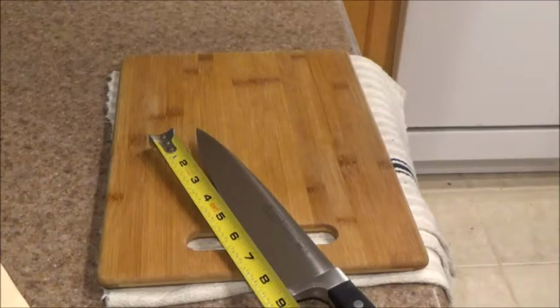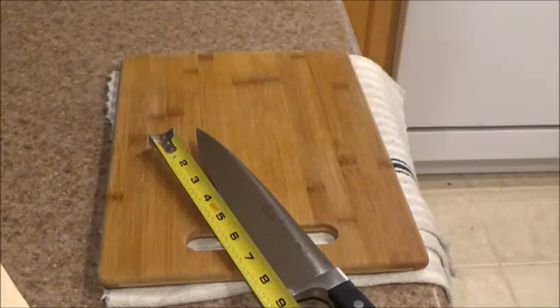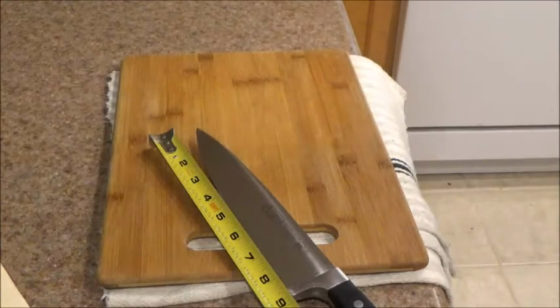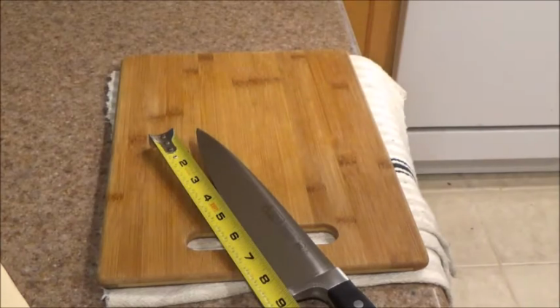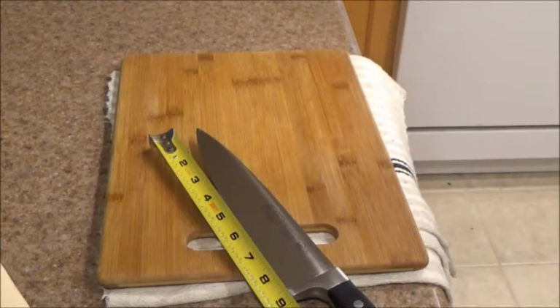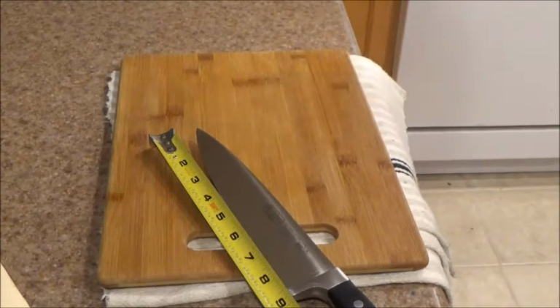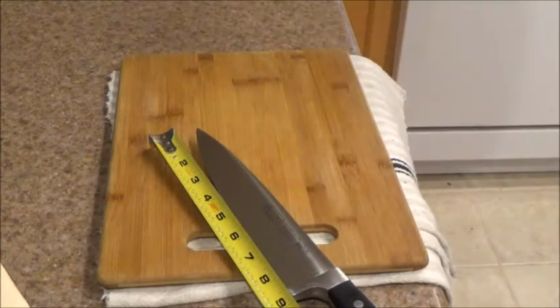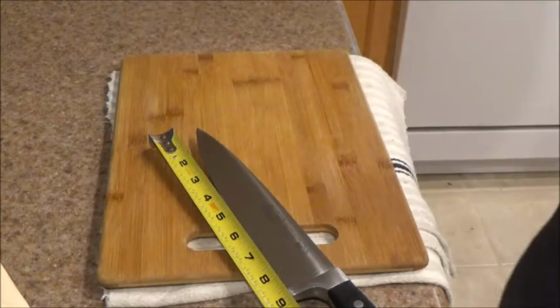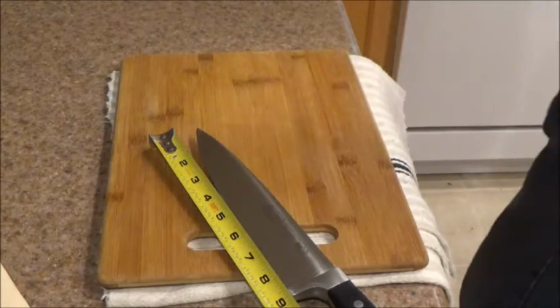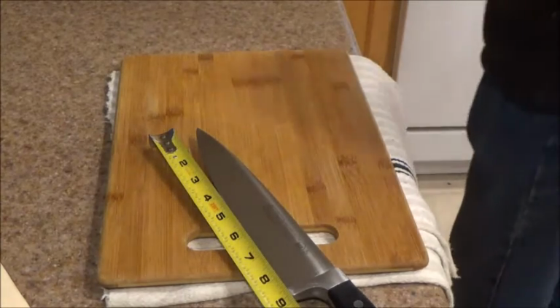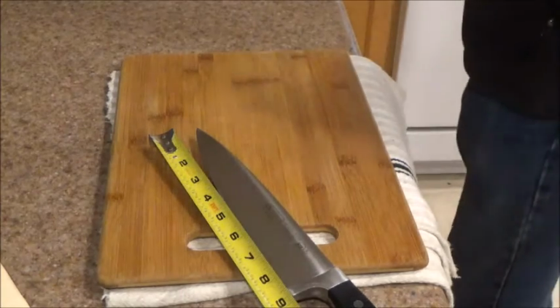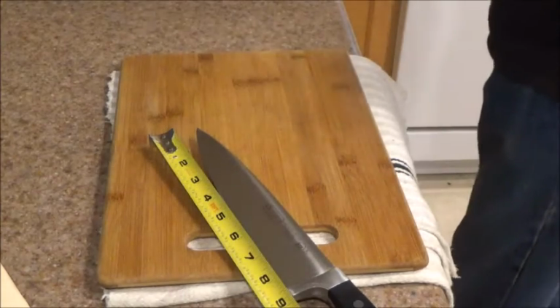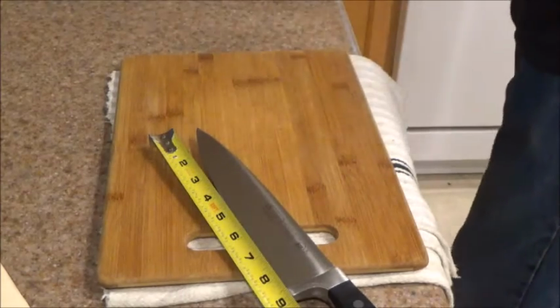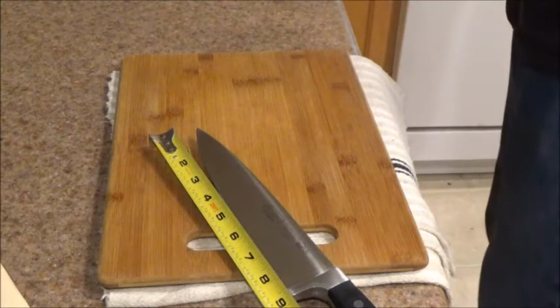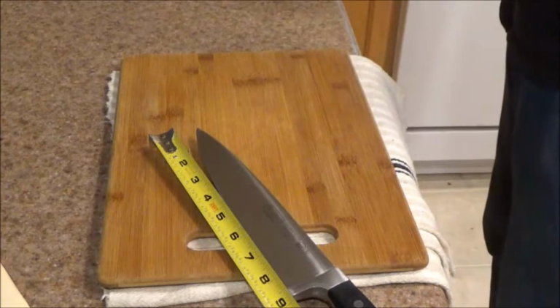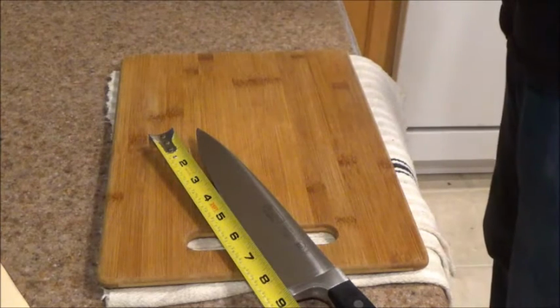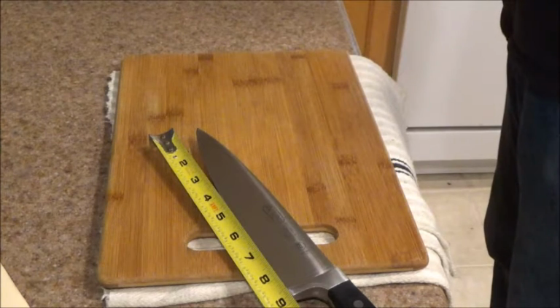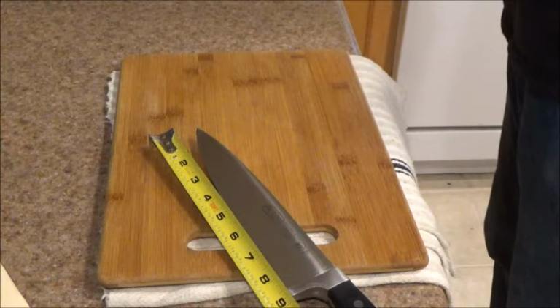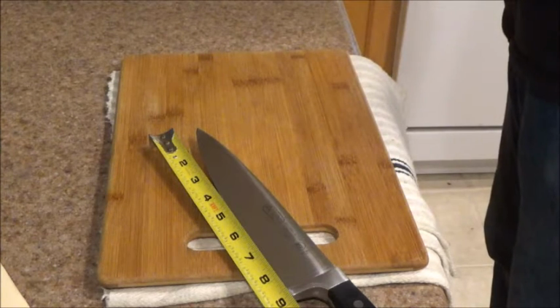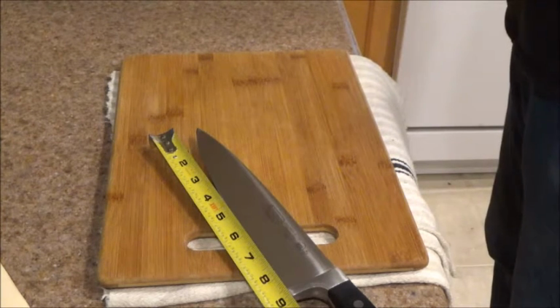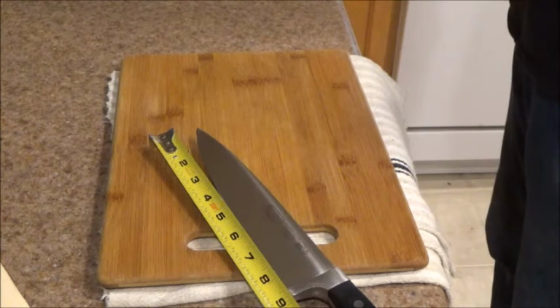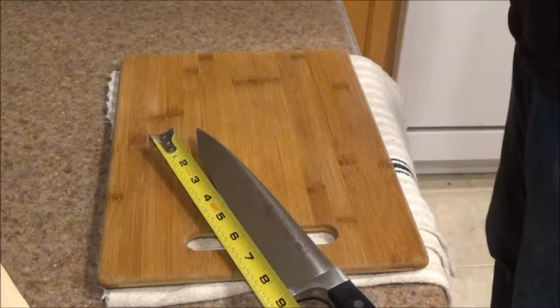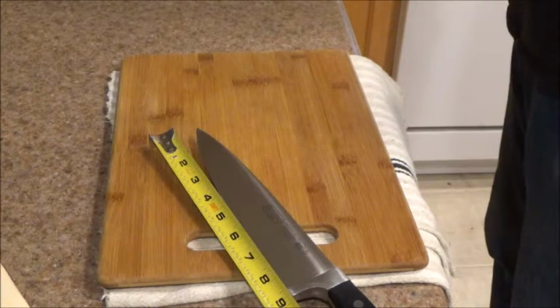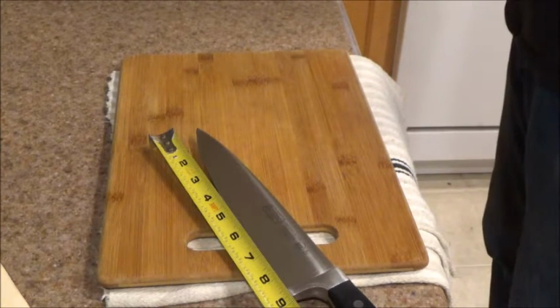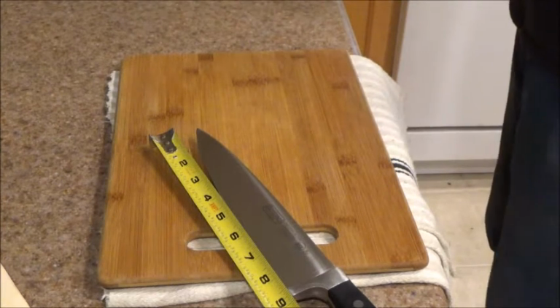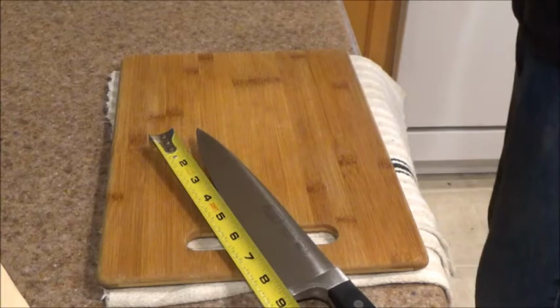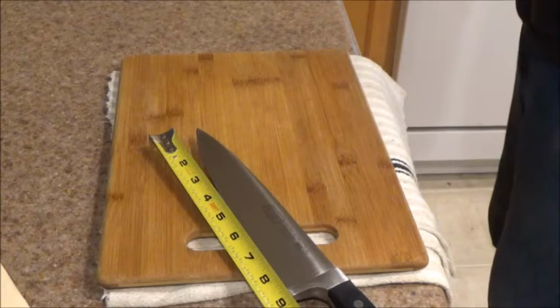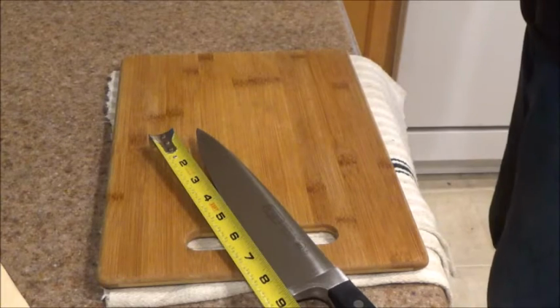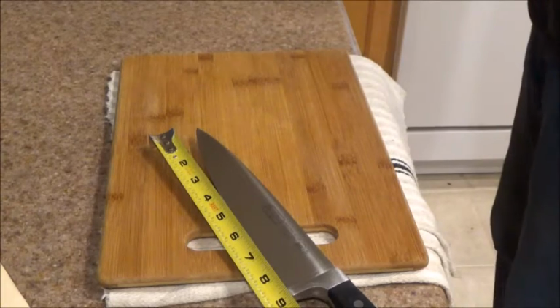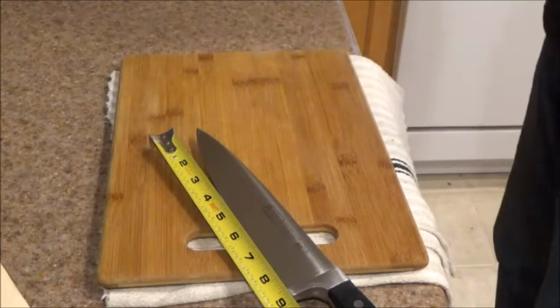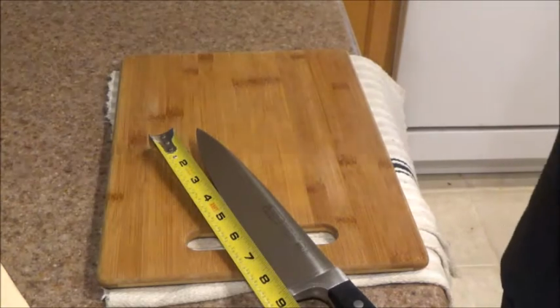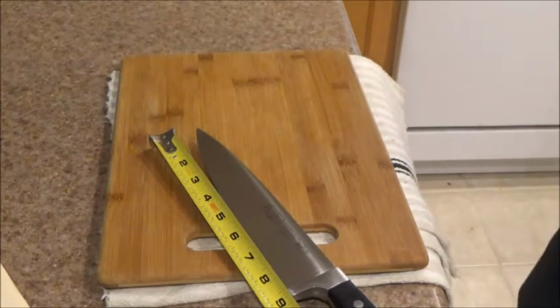In this review, I'm going to be breaking it up into three parts. I'm going to talk about functionality, then fit and finish, and finally value. So let's get started.